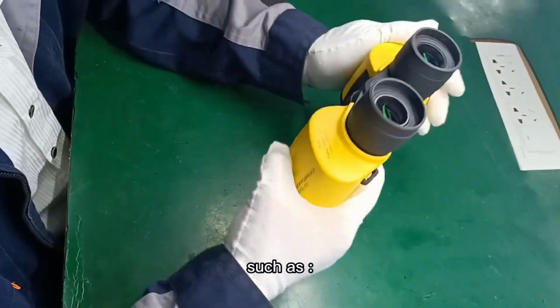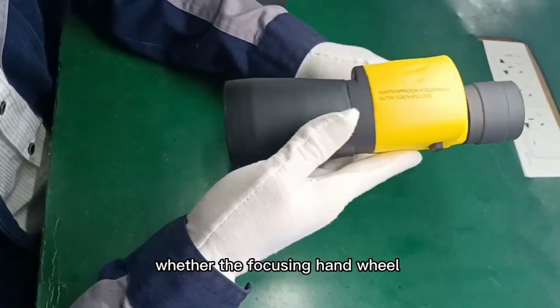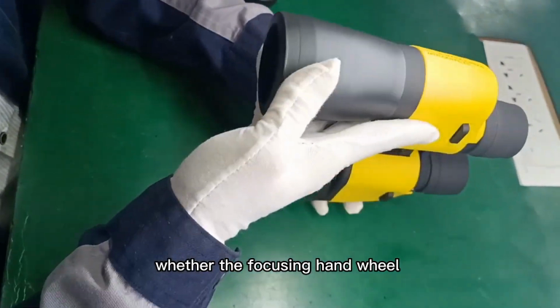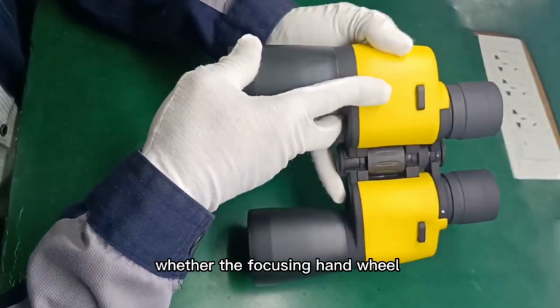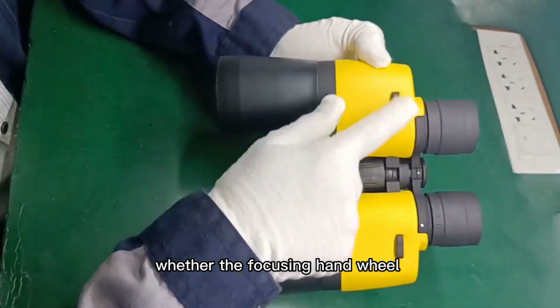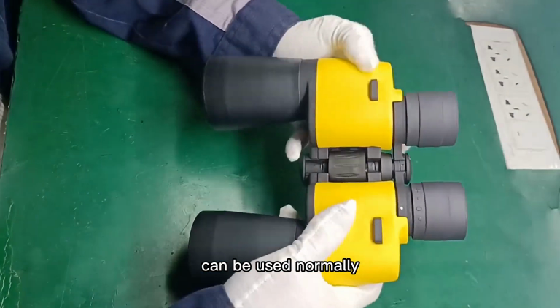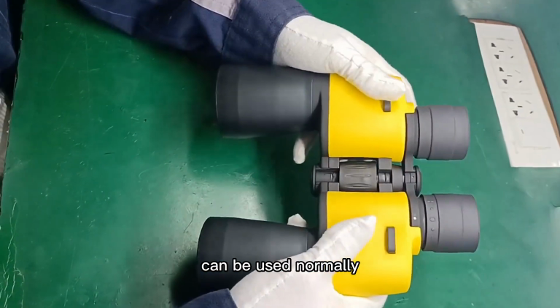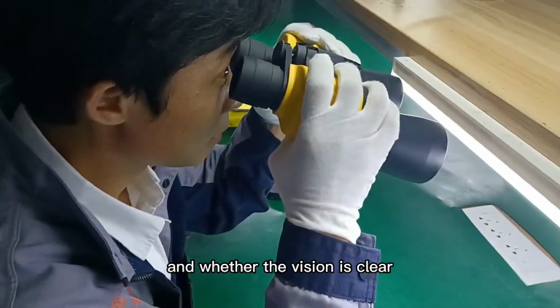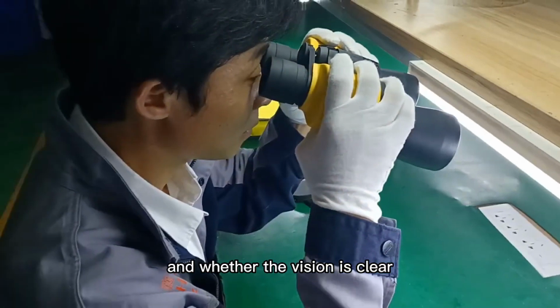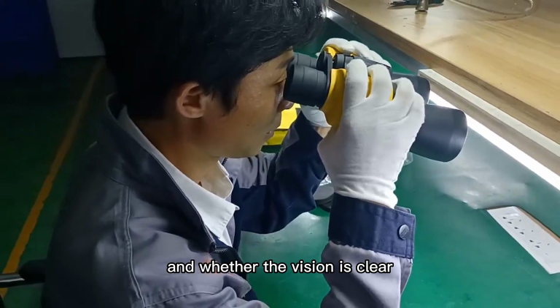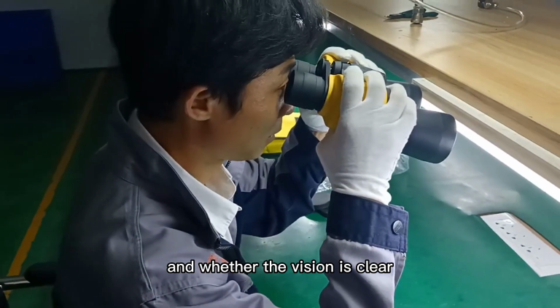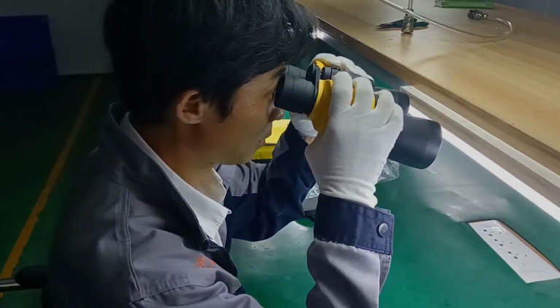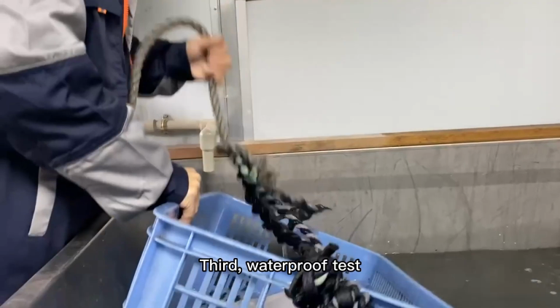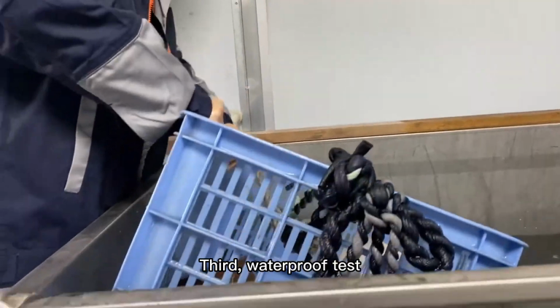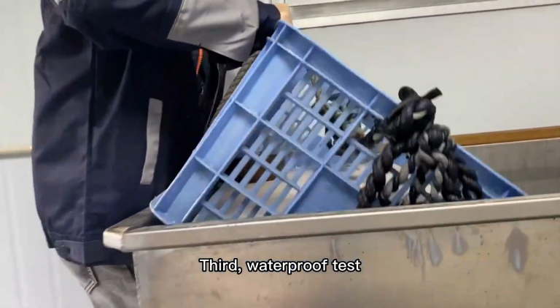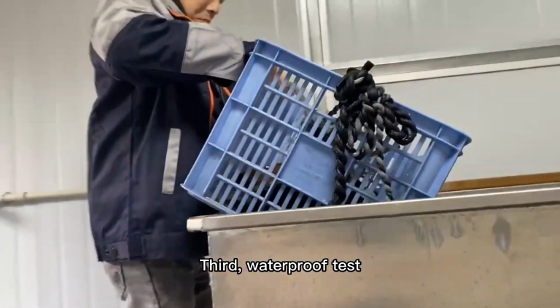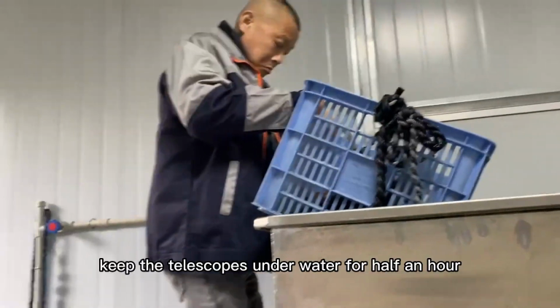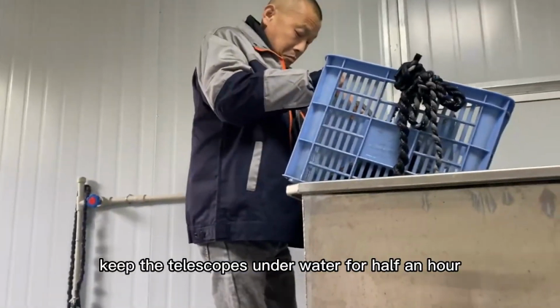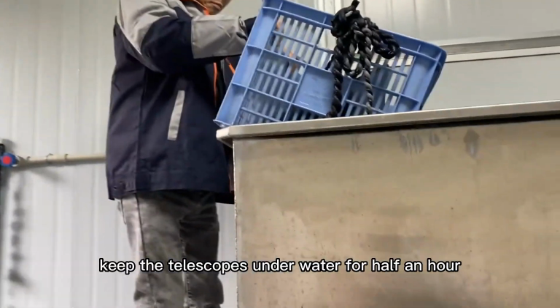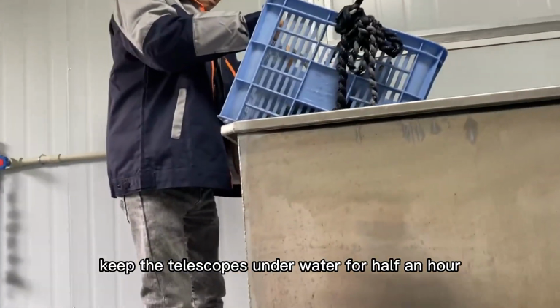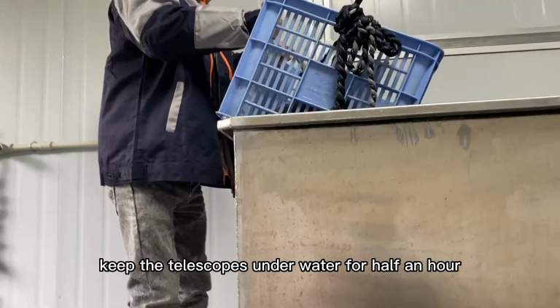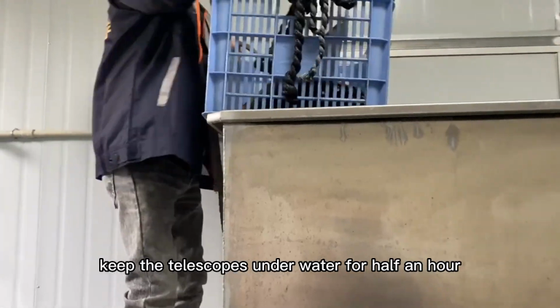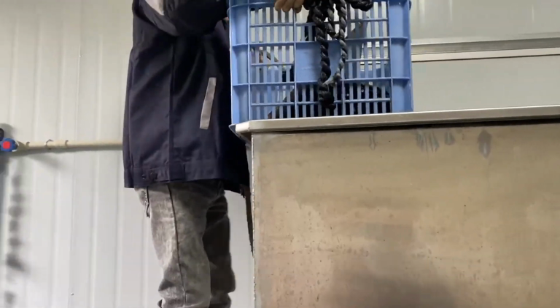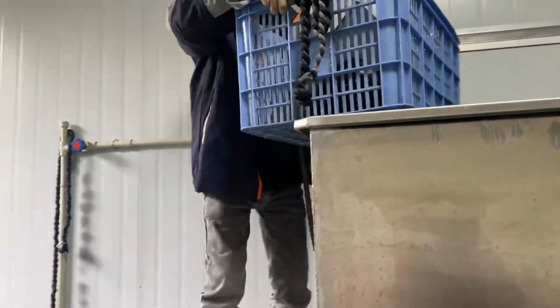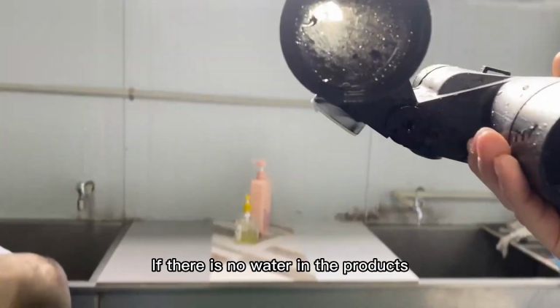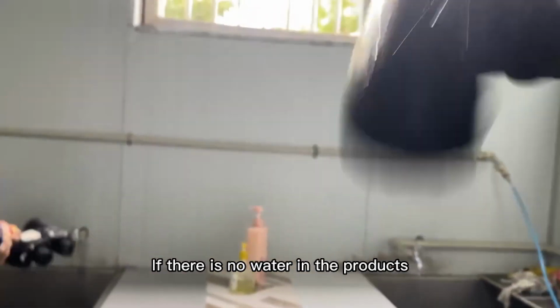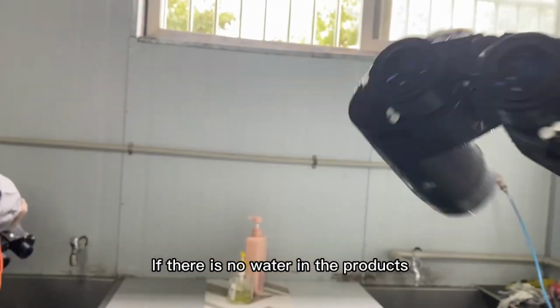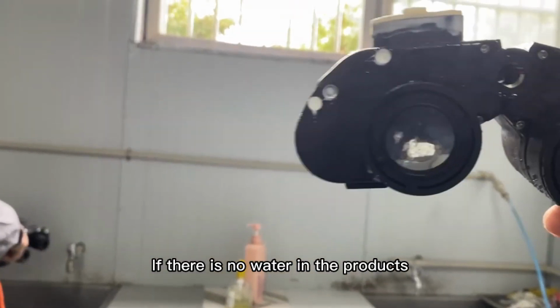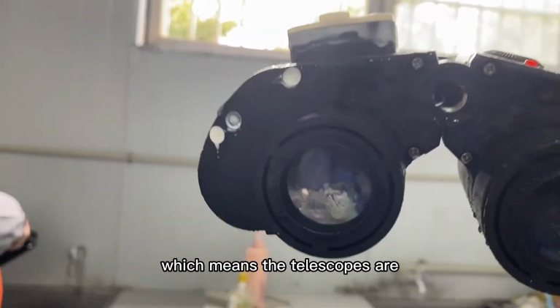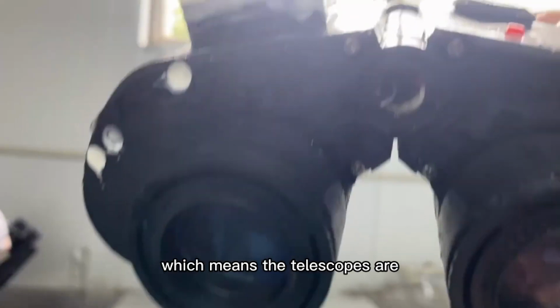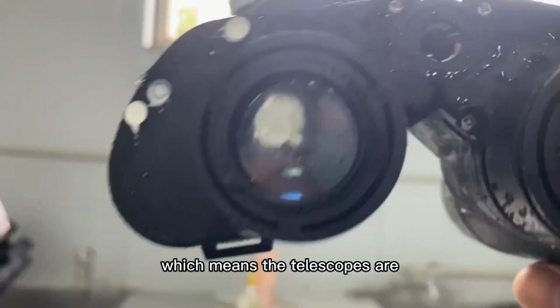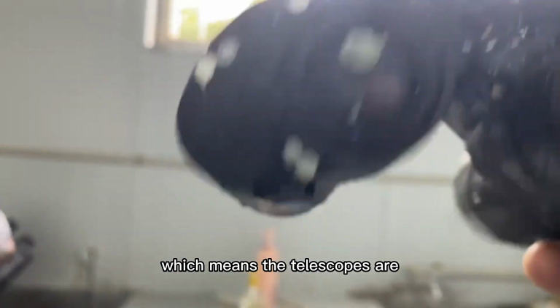The second check also covers whether the focusing handle can be used normally and whether the vision is clear. Third, waterproof test: keep the telescopes underwater for half an hour. If there is no water in the products, it means the telescopes are in good condition.